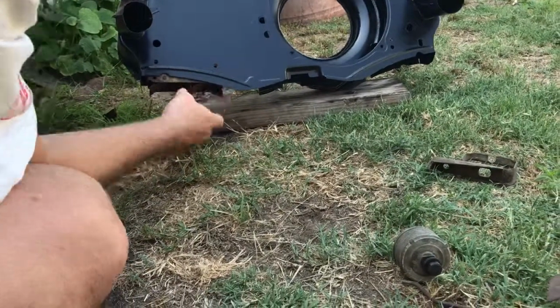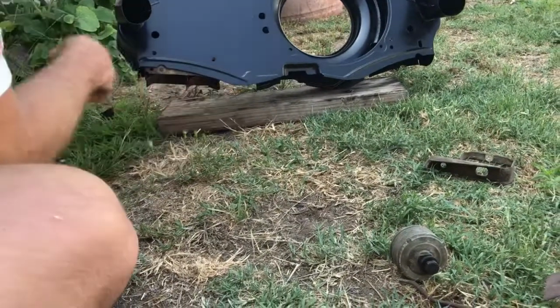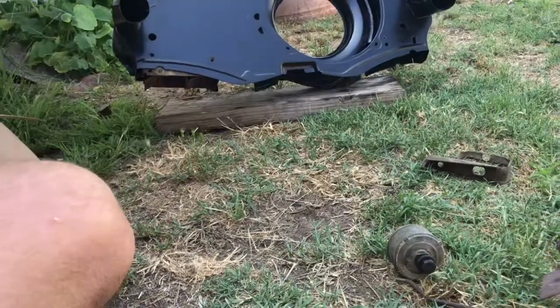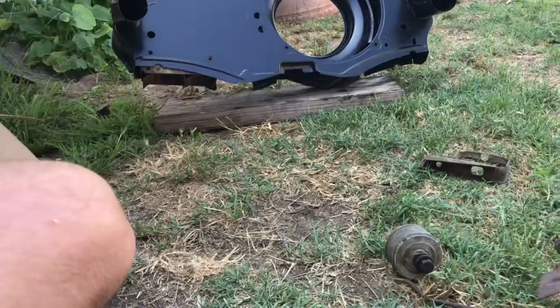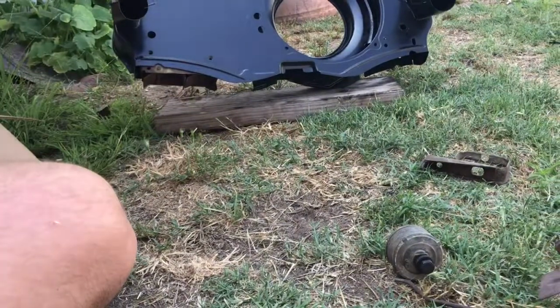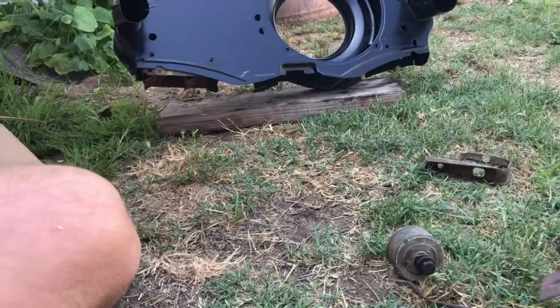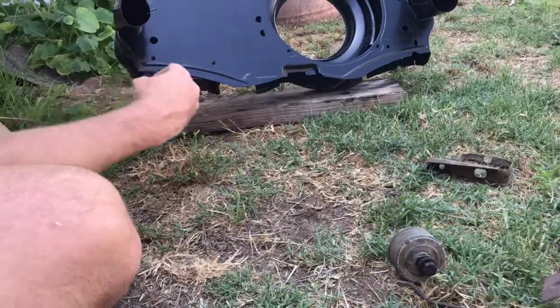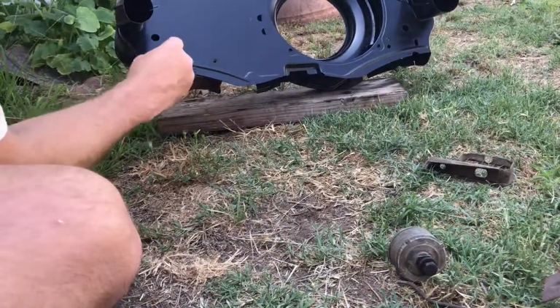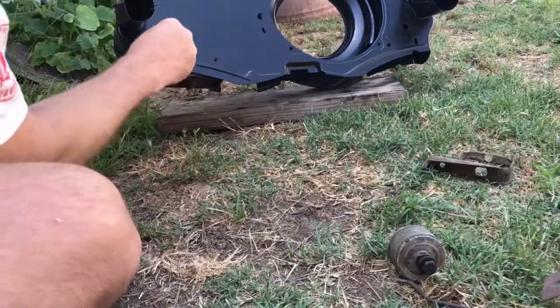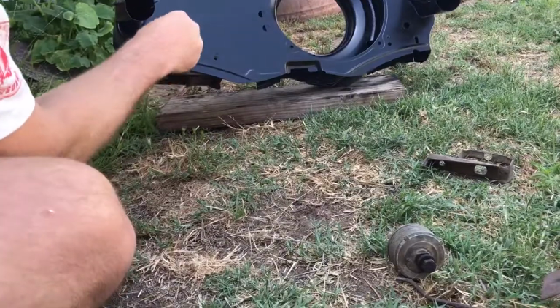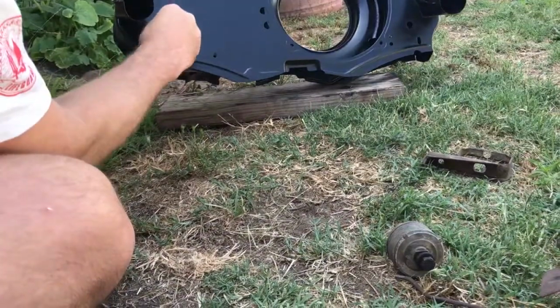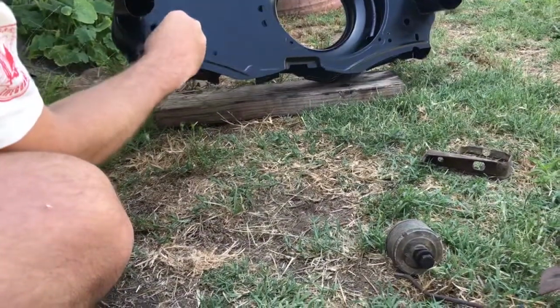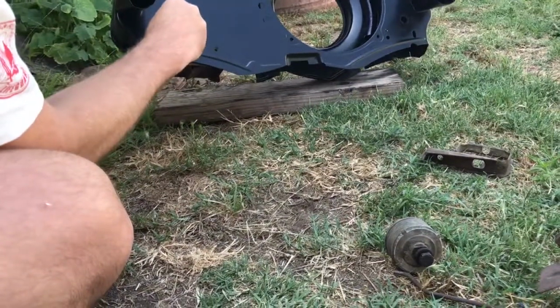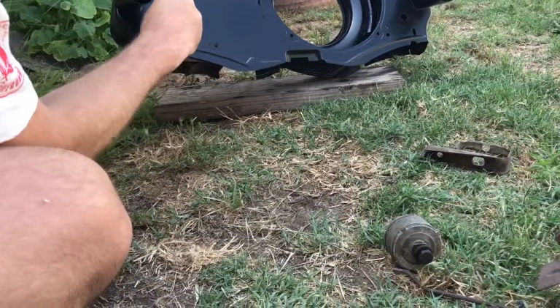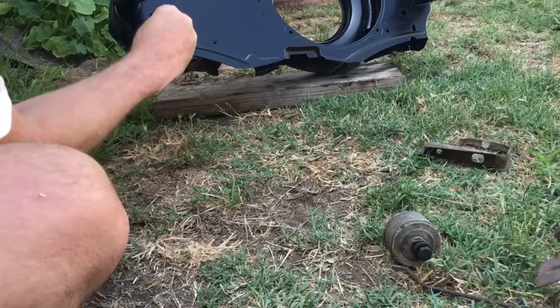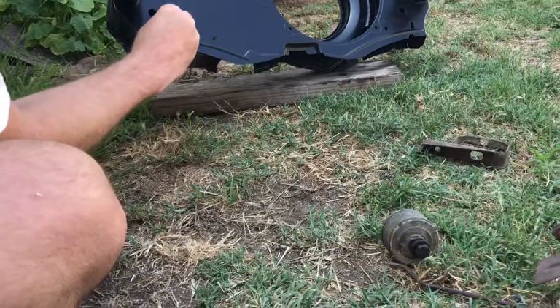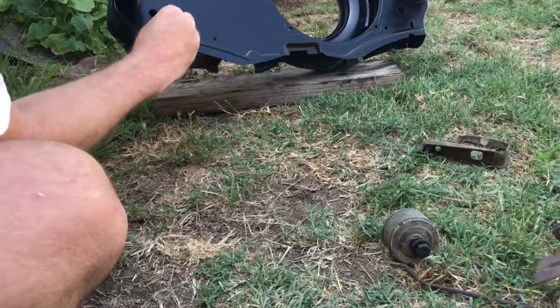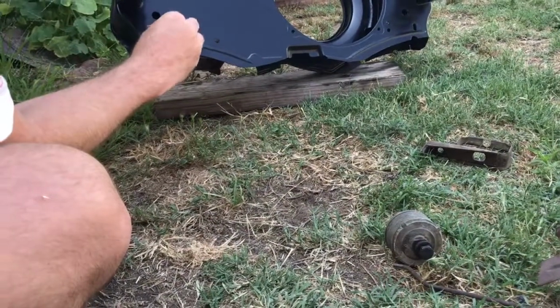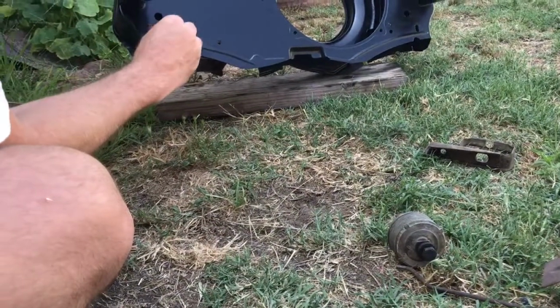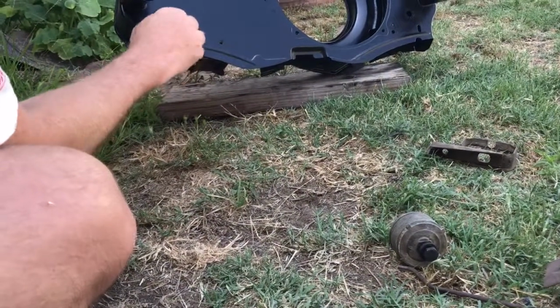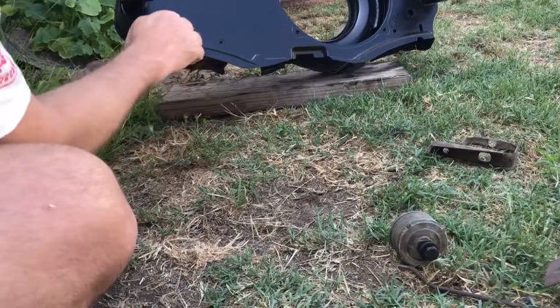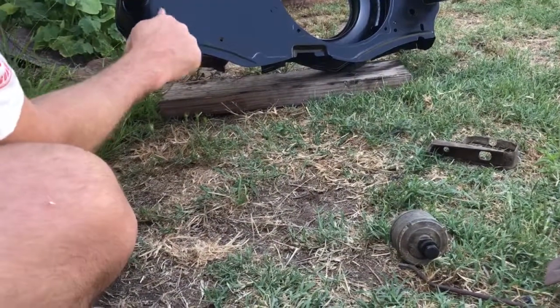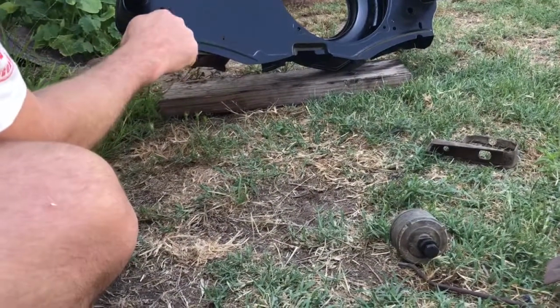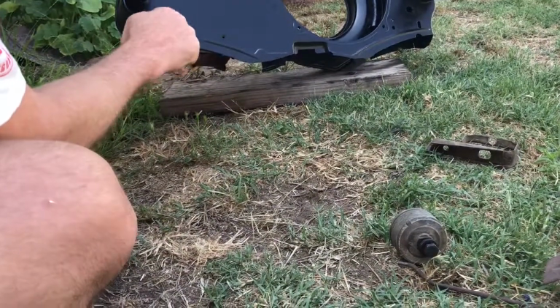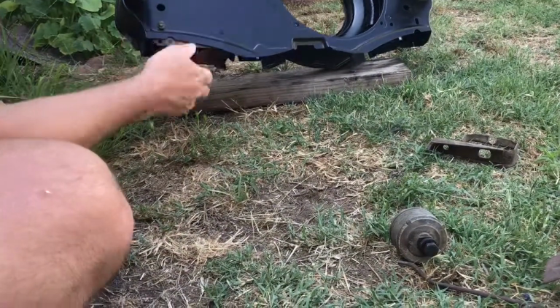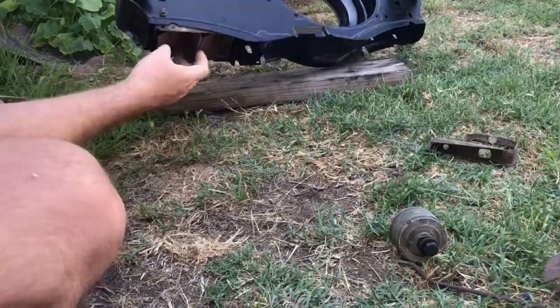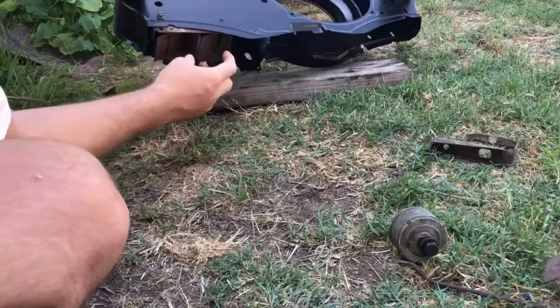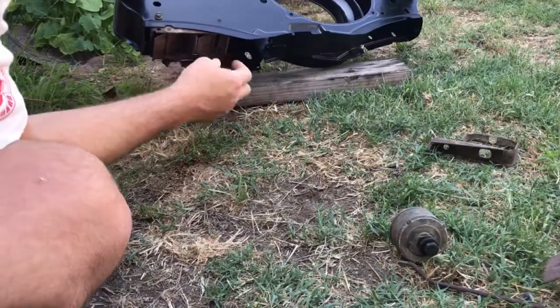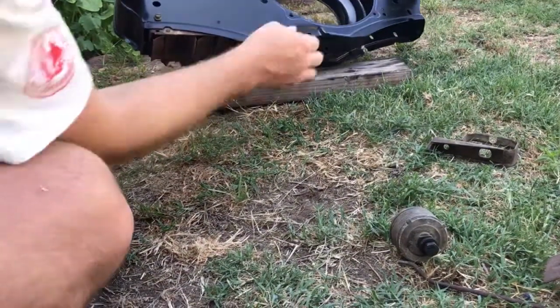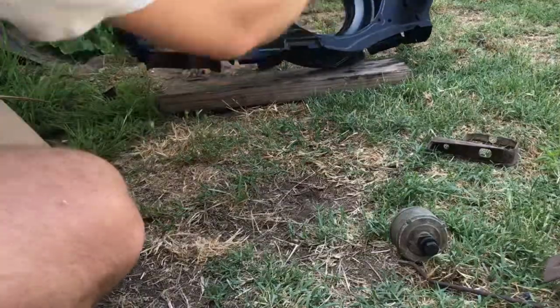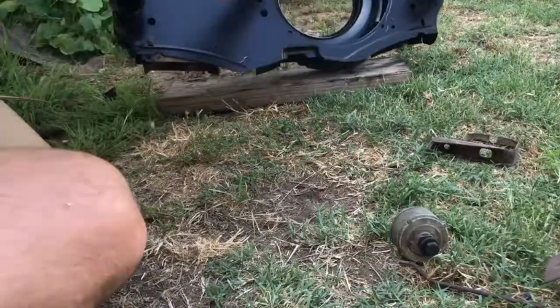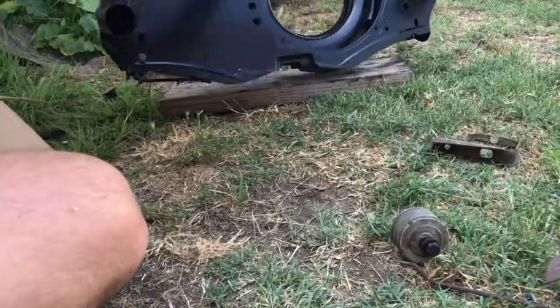These normally would have screws on them to screw this whole shroud in place.